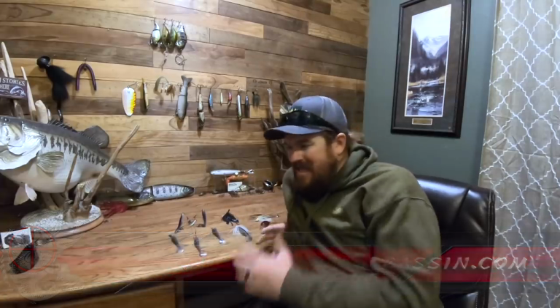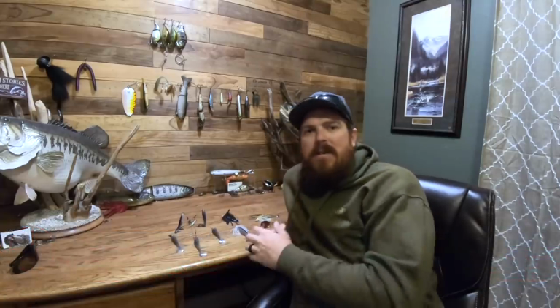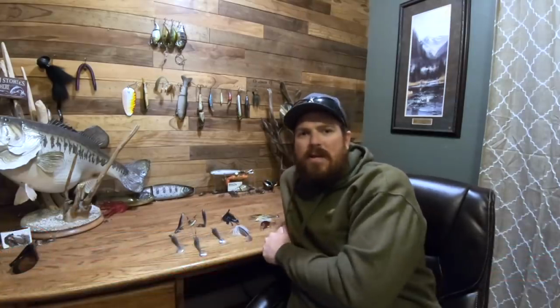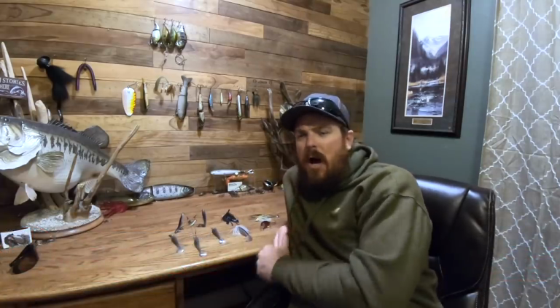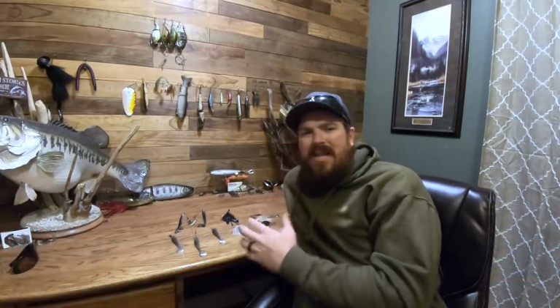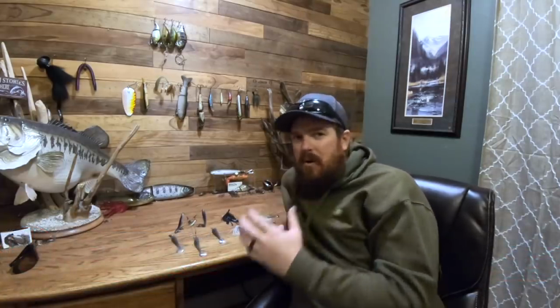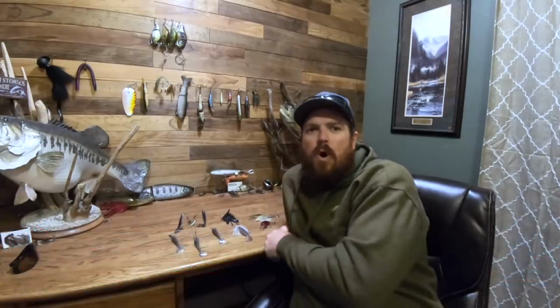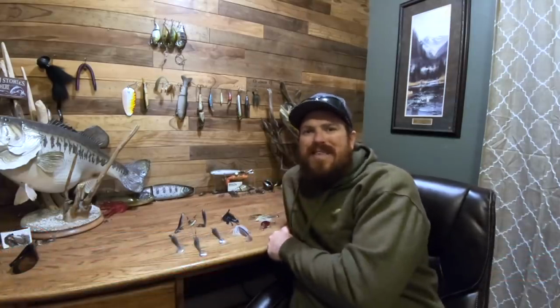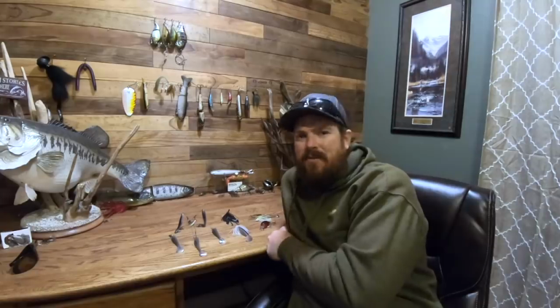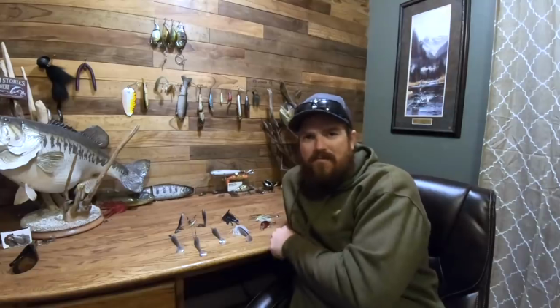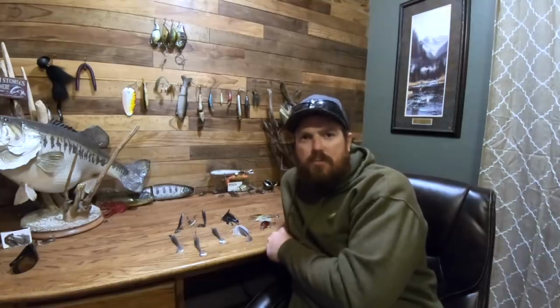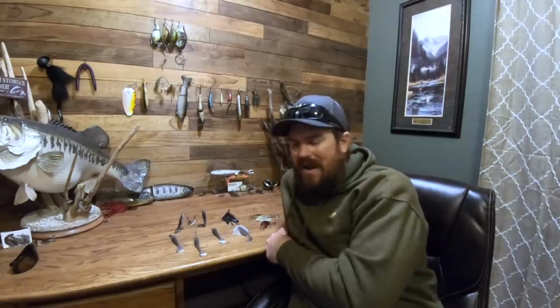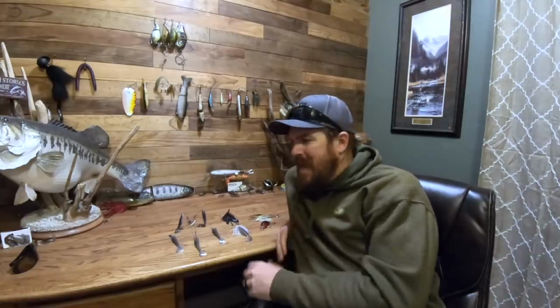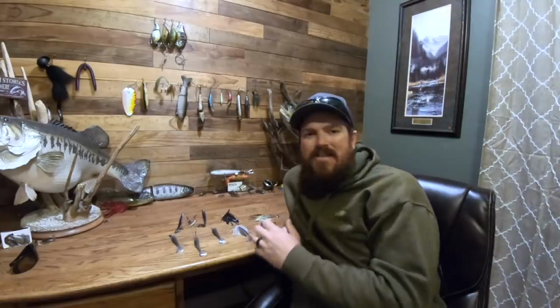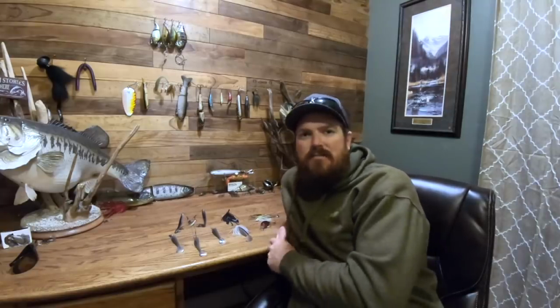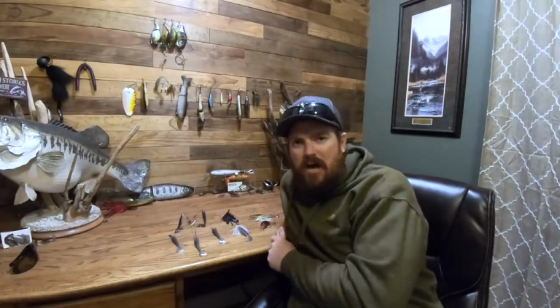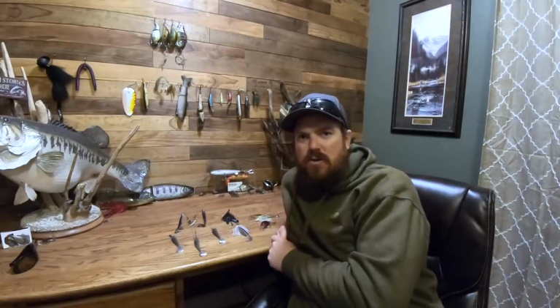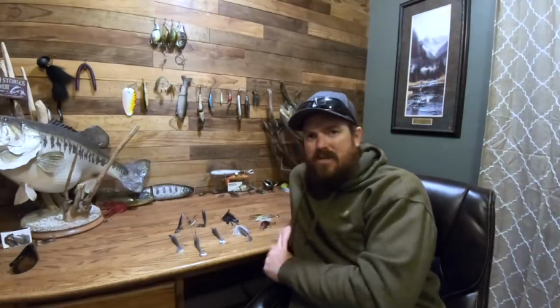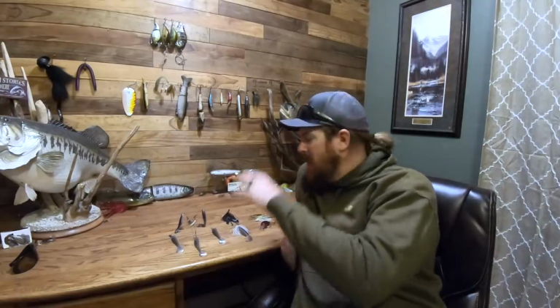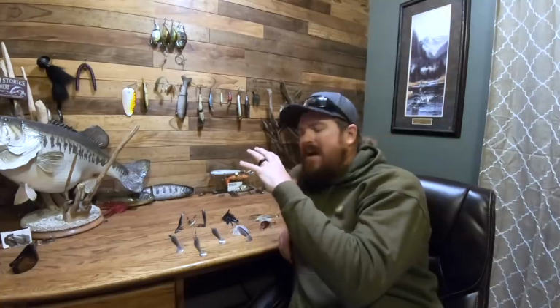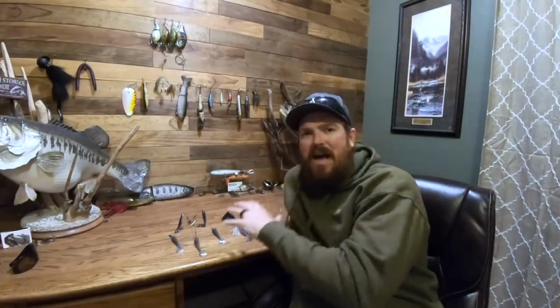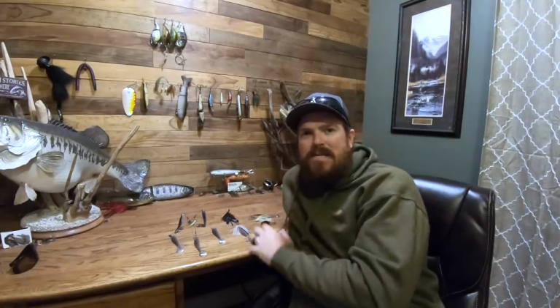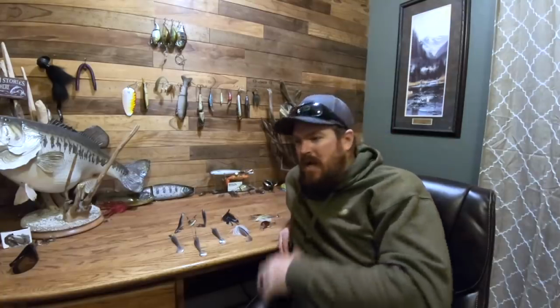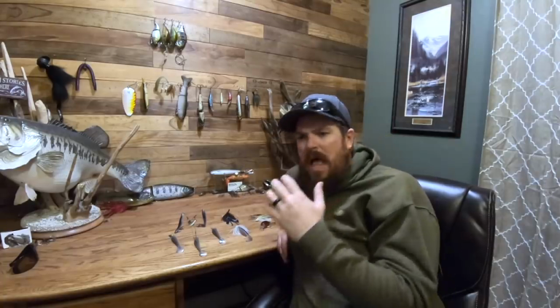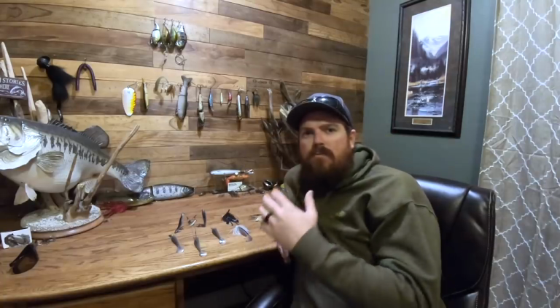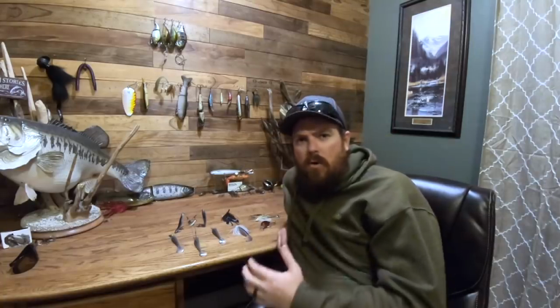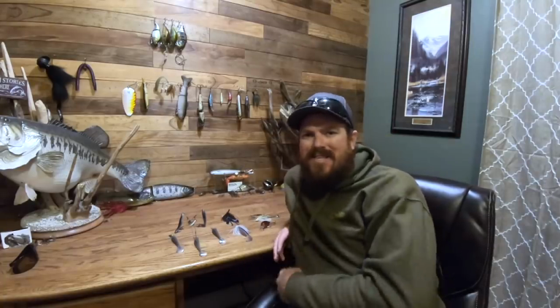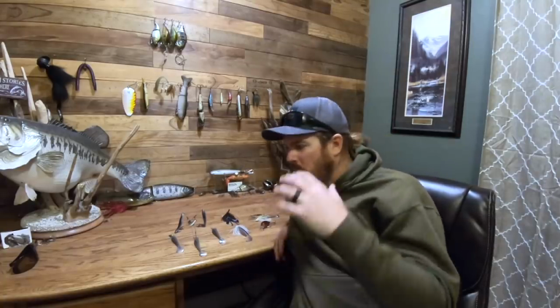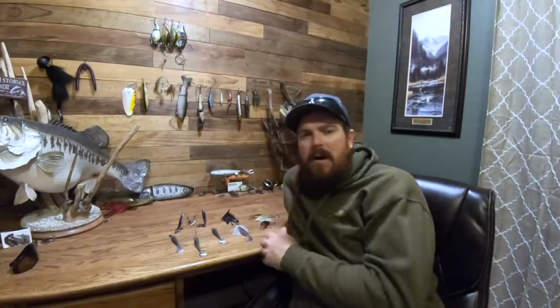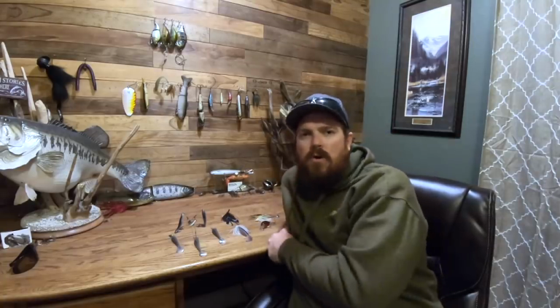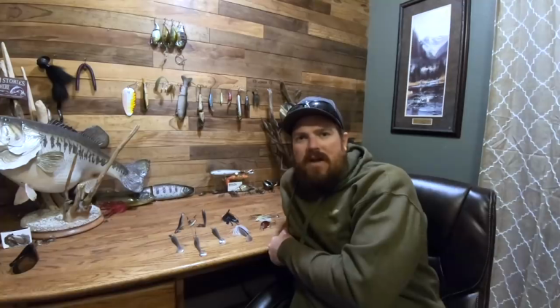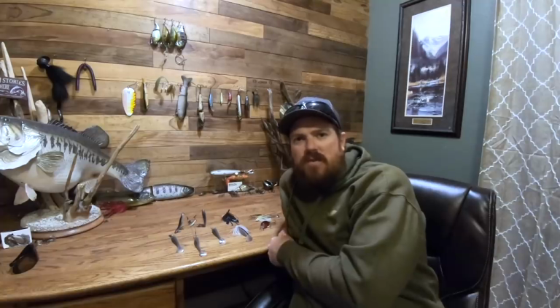Today we are talking about muddy water fishing. It's the middle of winter, and muddy, murky water is inevitable before spring arrives. Bass fishing can be tough under those conditions, but we've got five baits here that will help you be more consistent when that muddy water arrives at your lake.